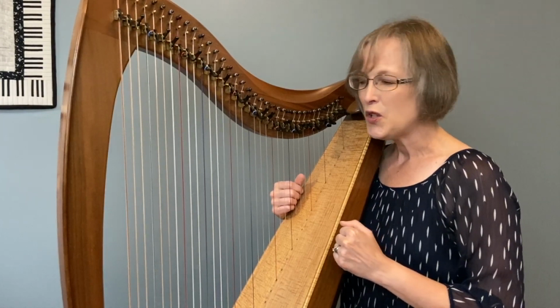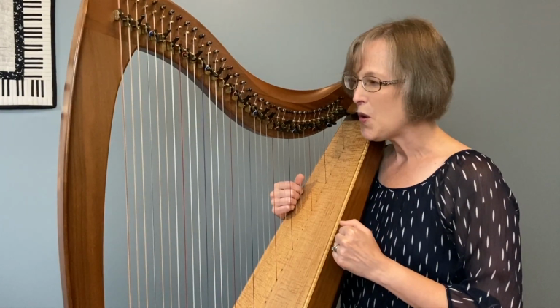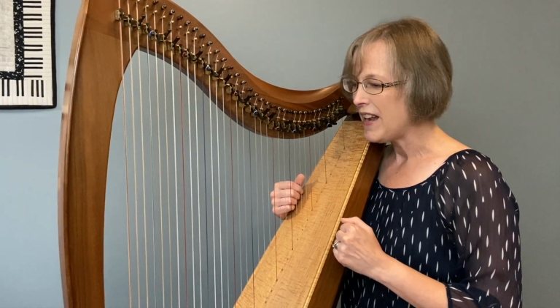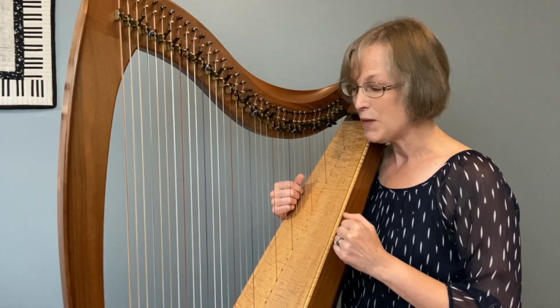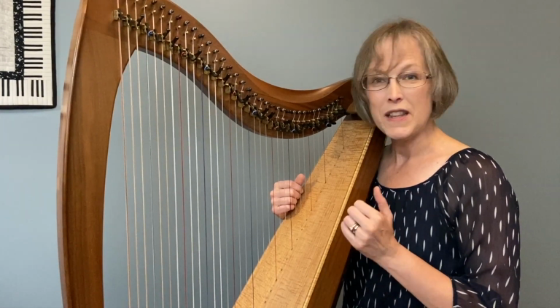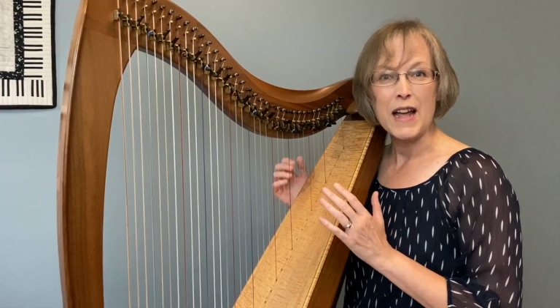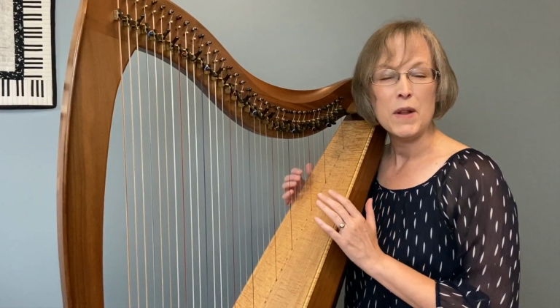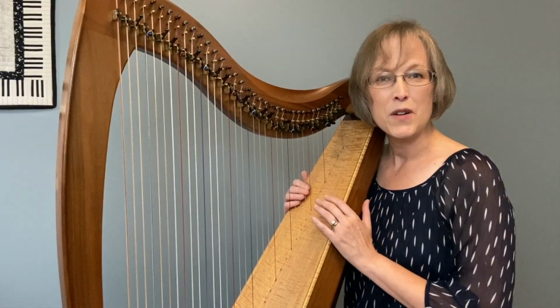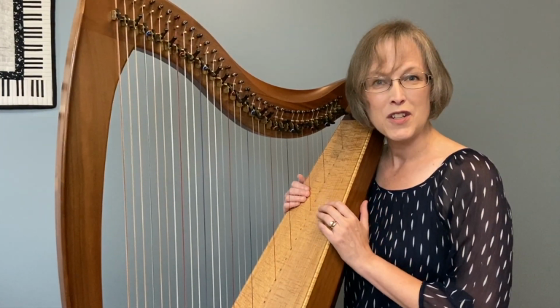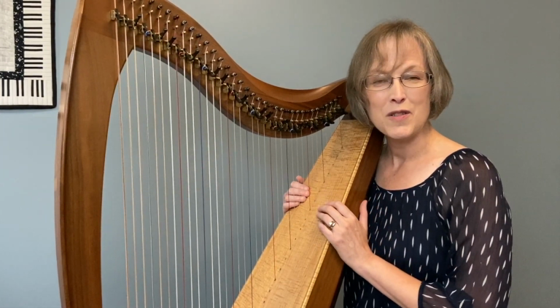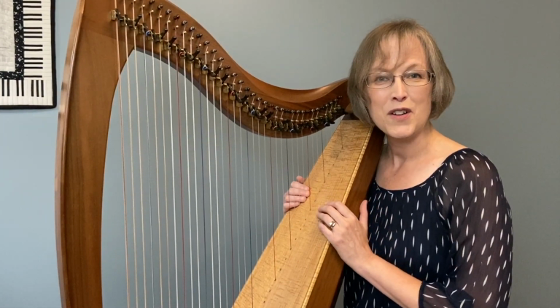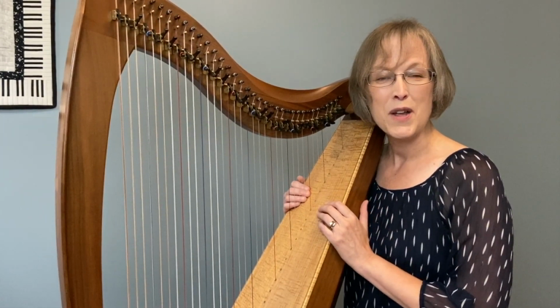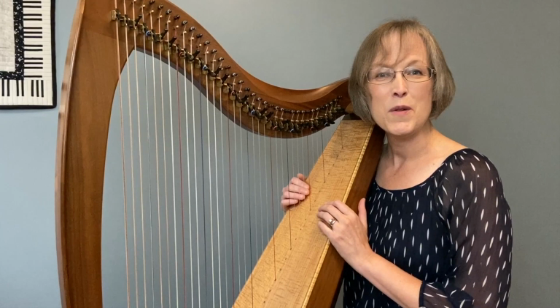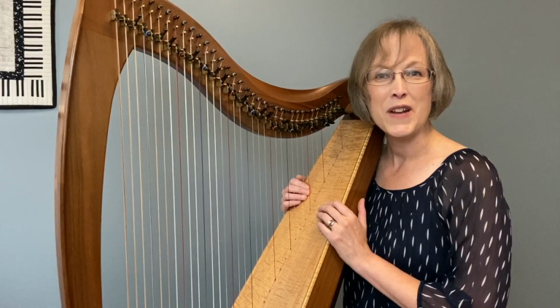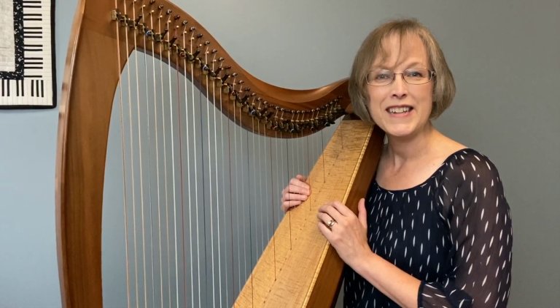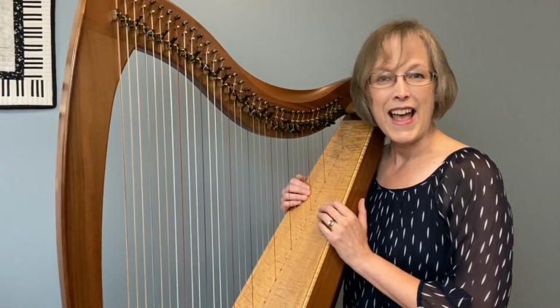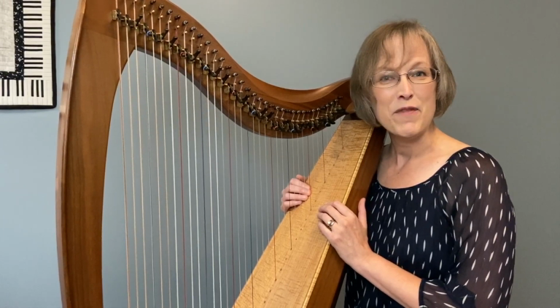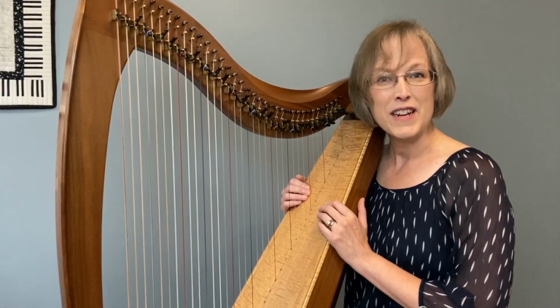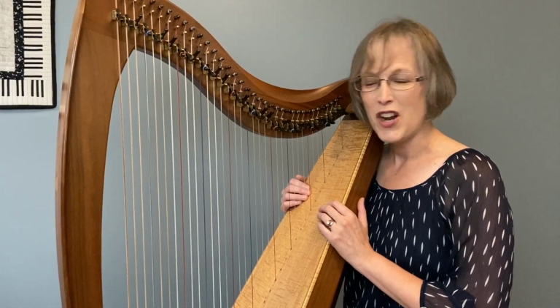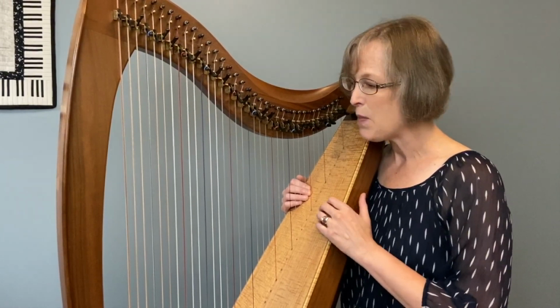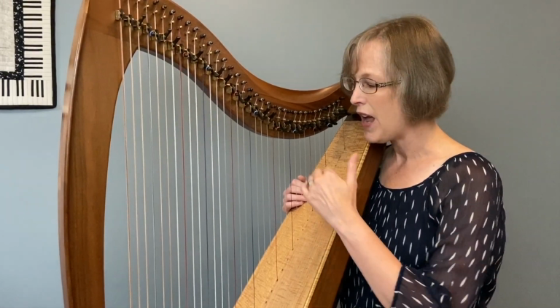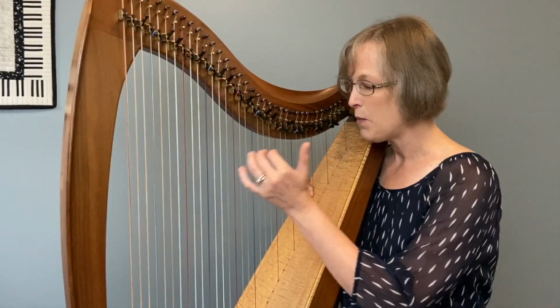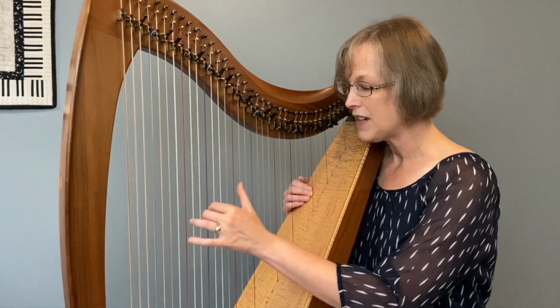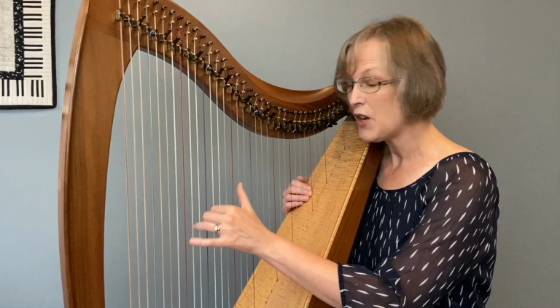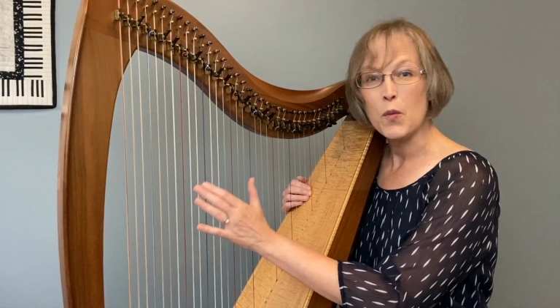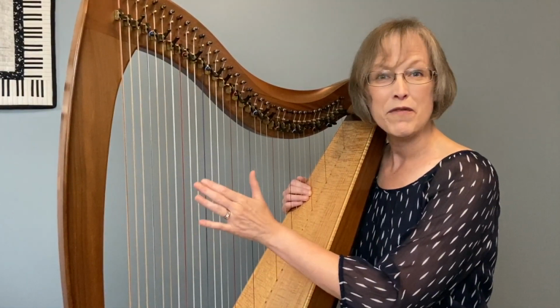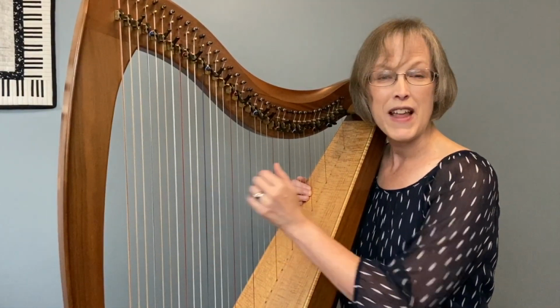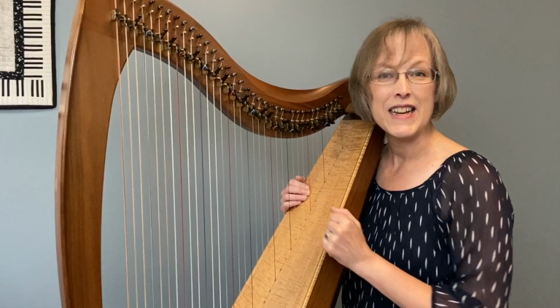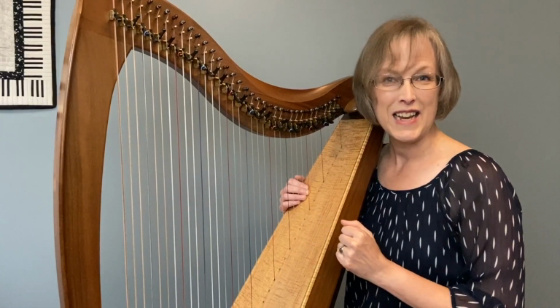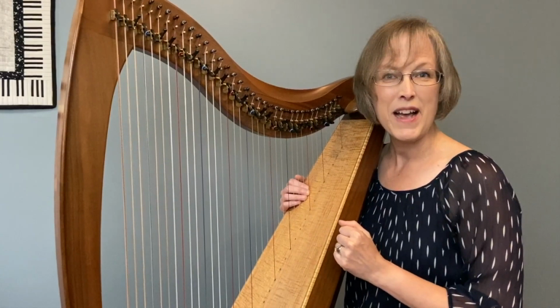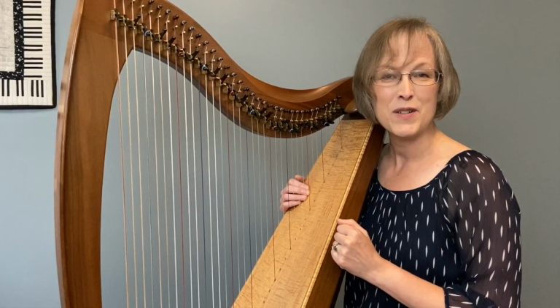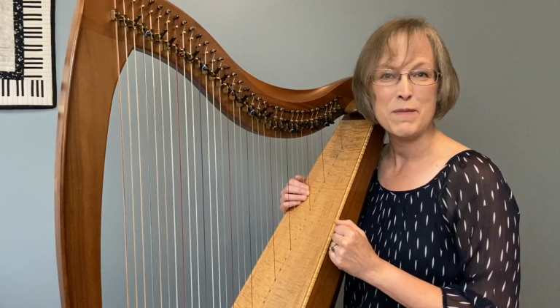At this point I will play Ocean Stones for you. I hope you enjoy it, and very nice job on practicing your 1-5-8-9-10 patterns with me.